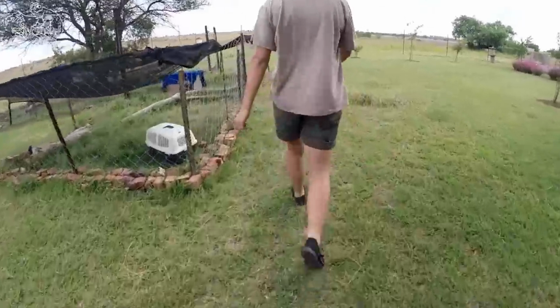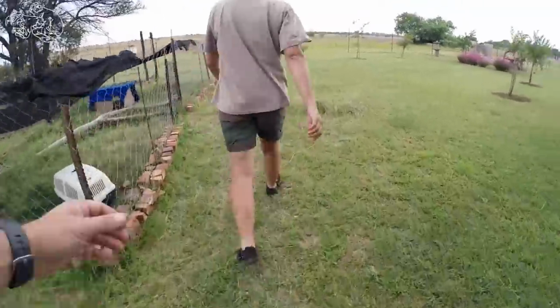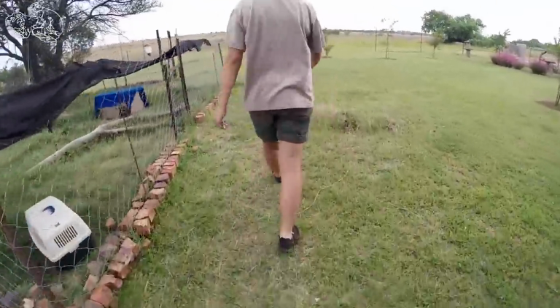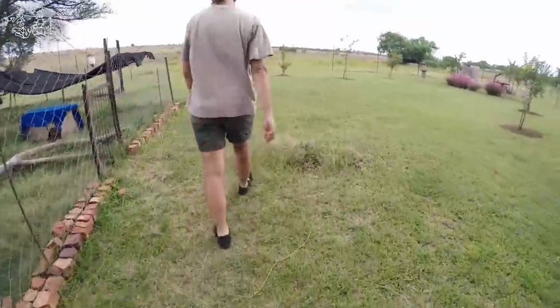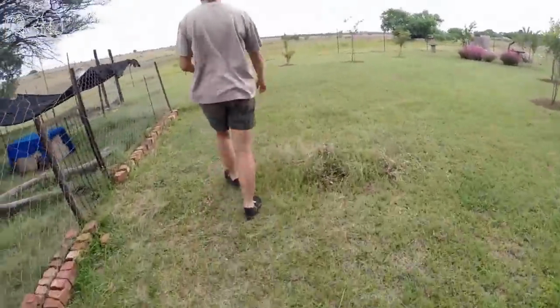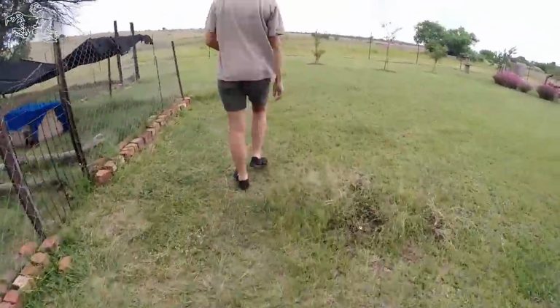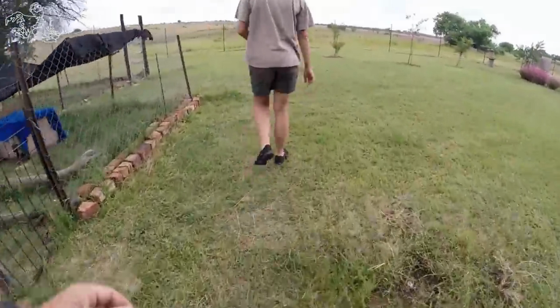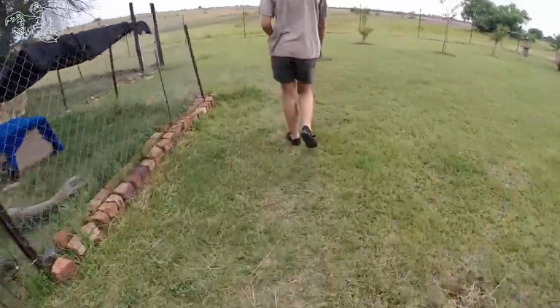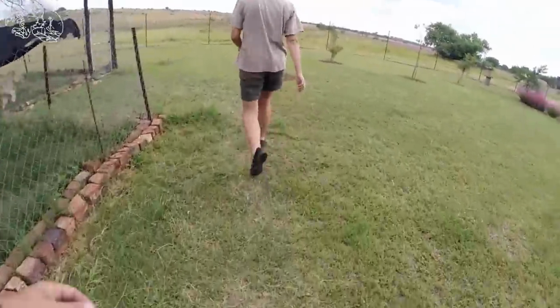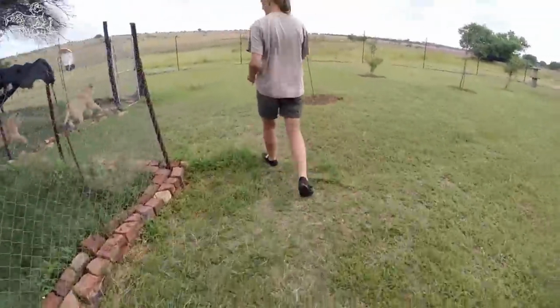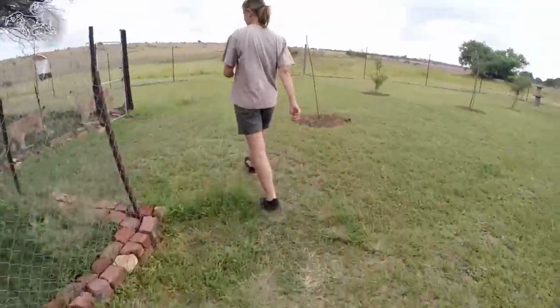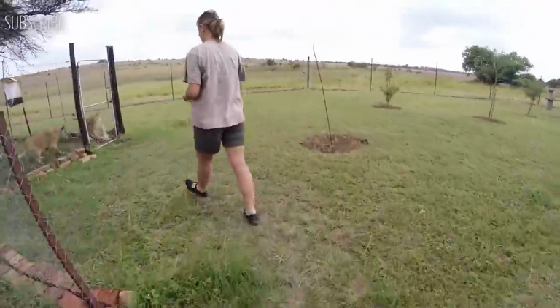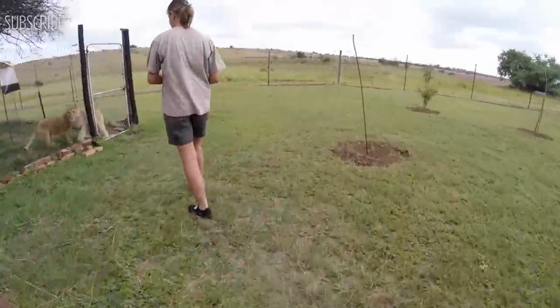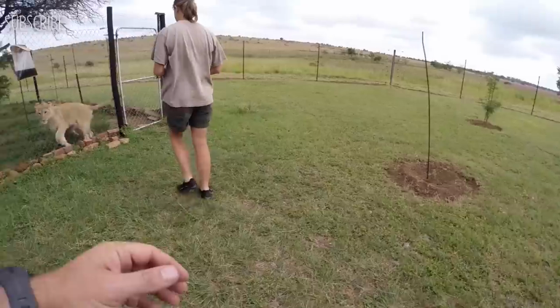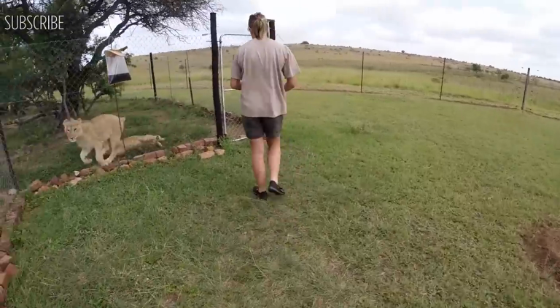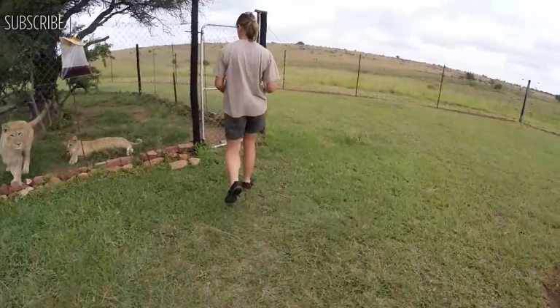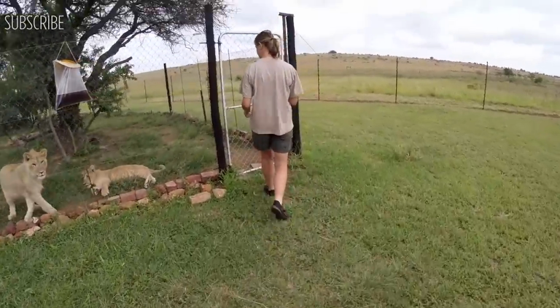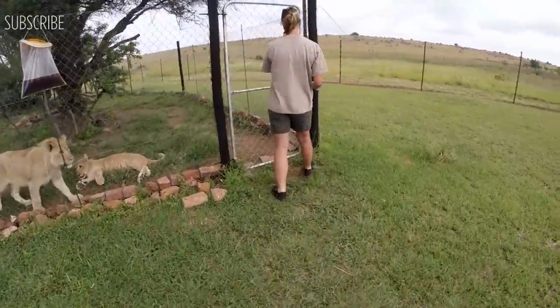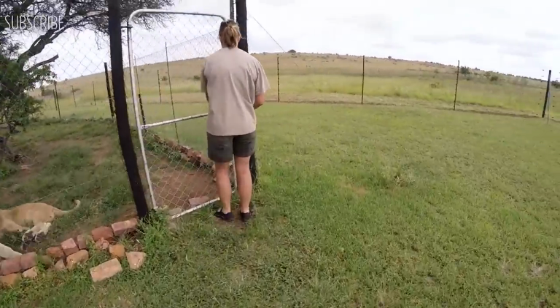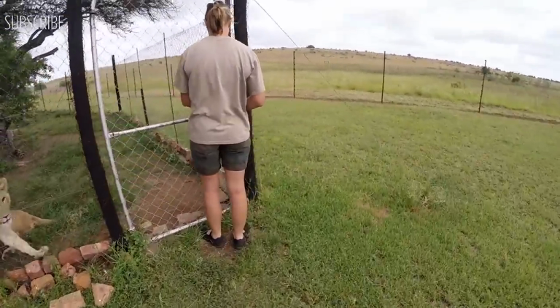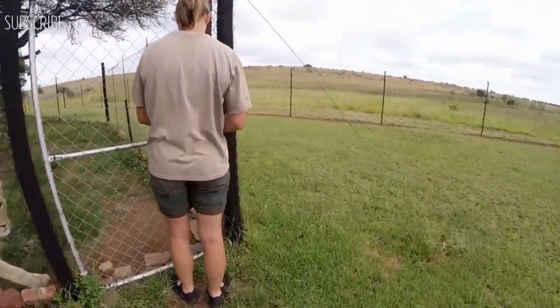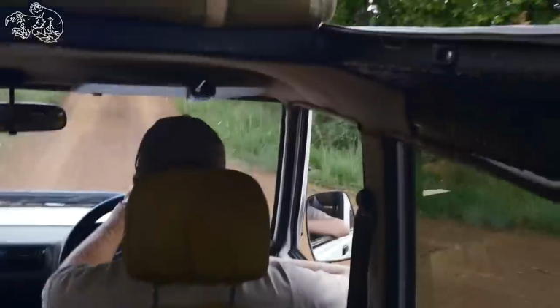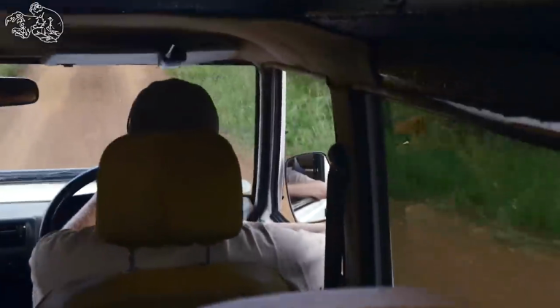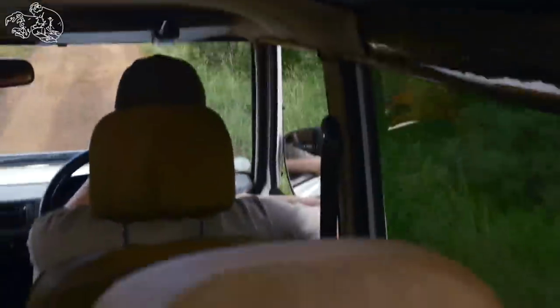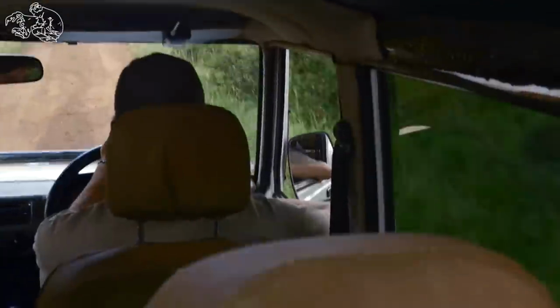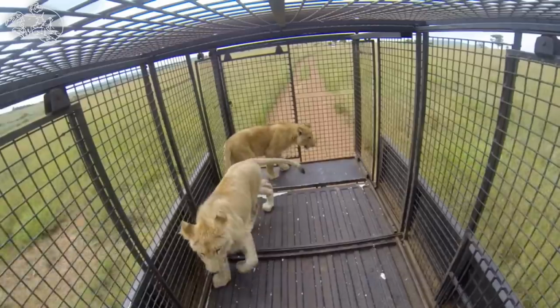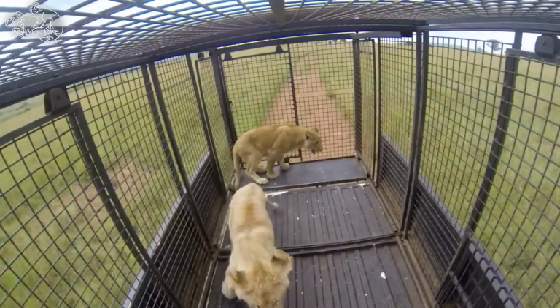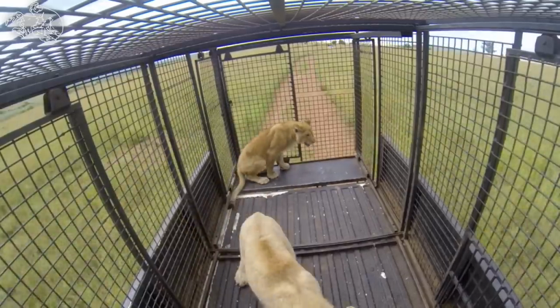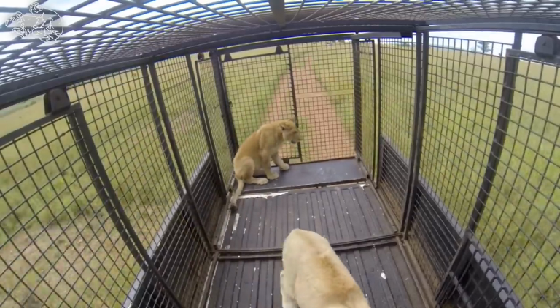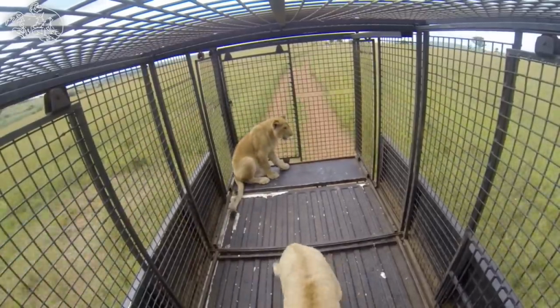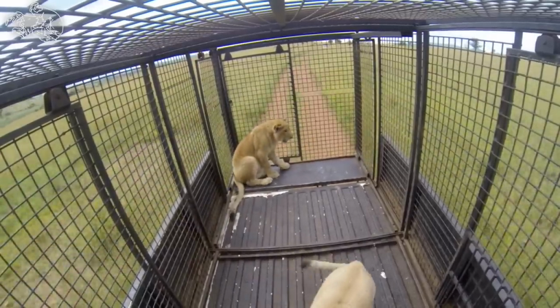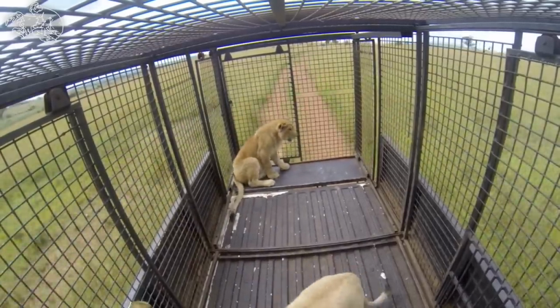We're going to be taking George and Yami on a walk. Let's go! Time for a drive. And it's an enrichment walk.